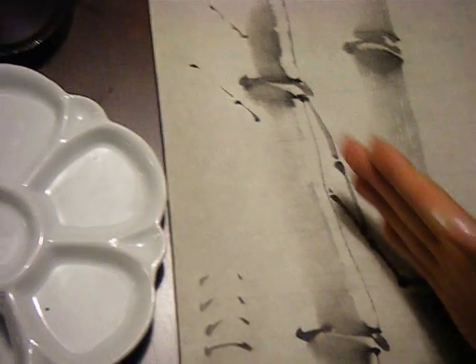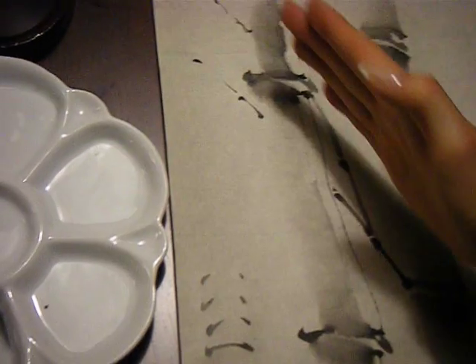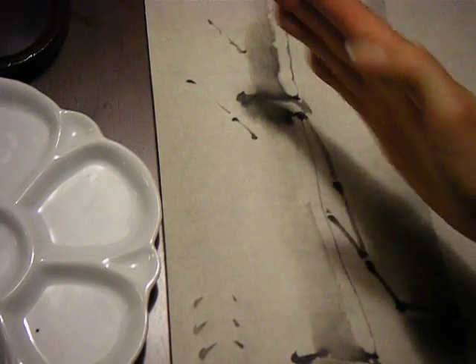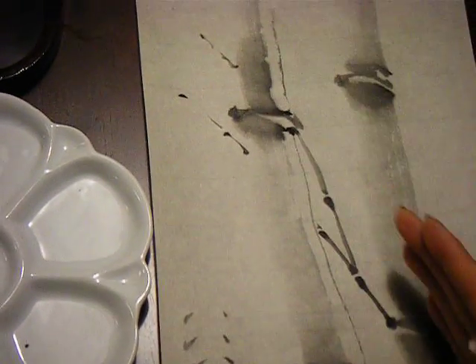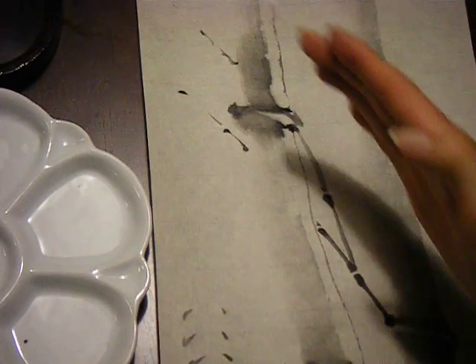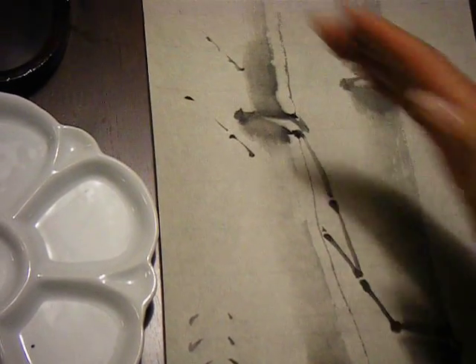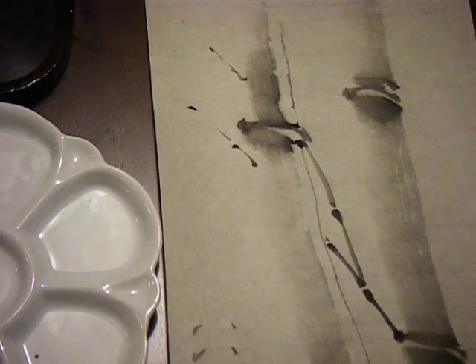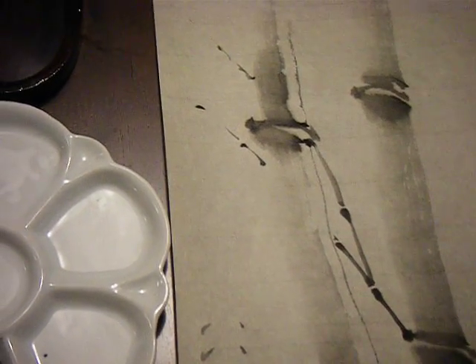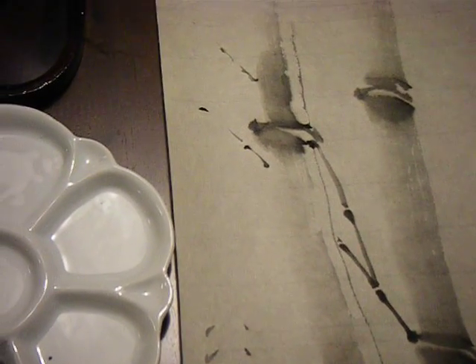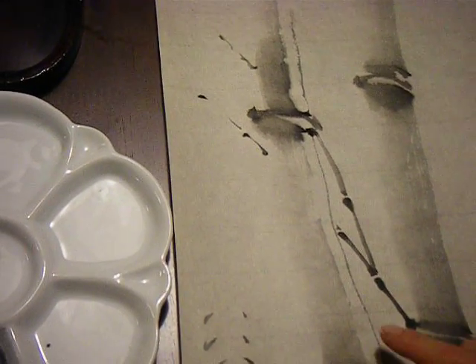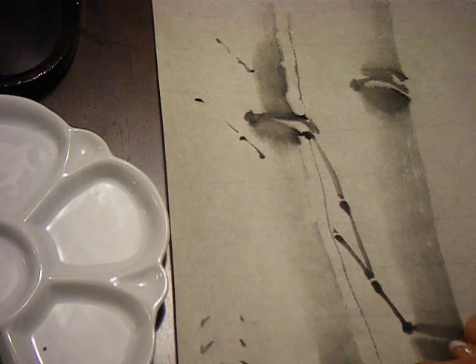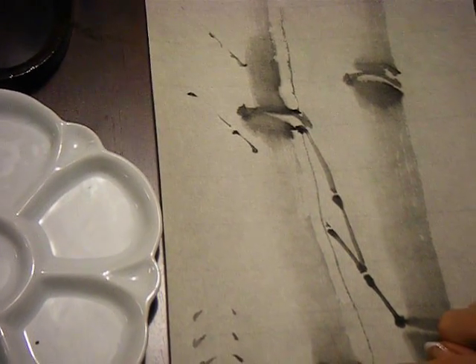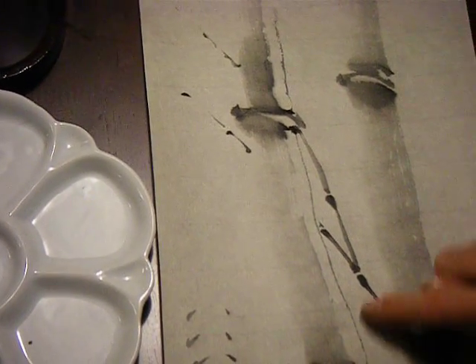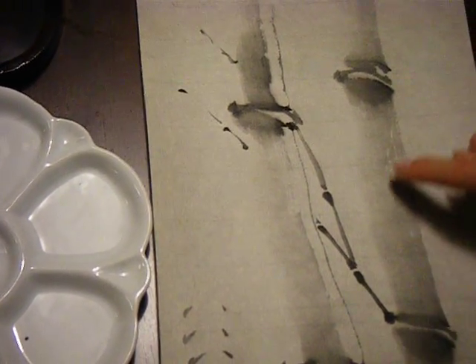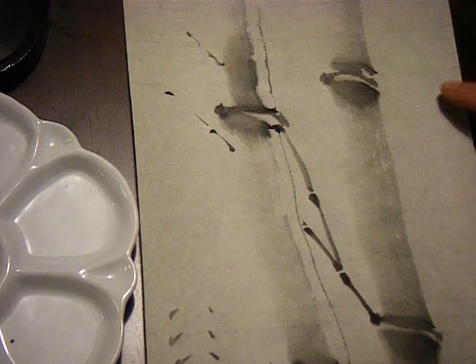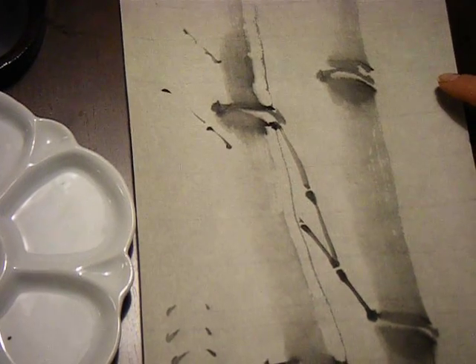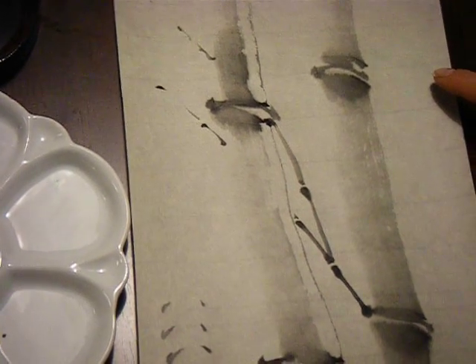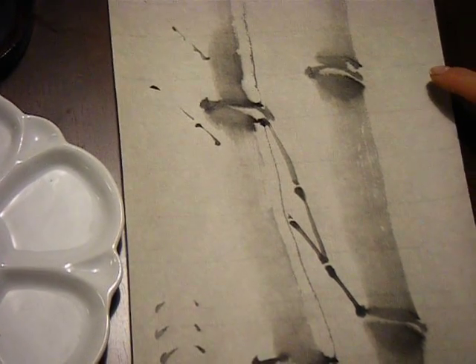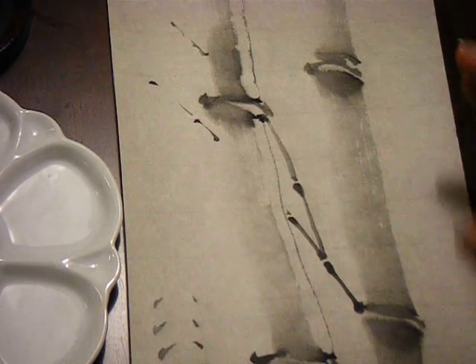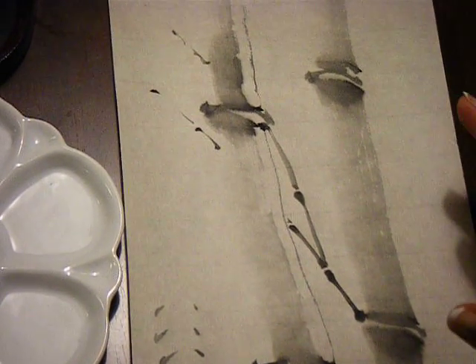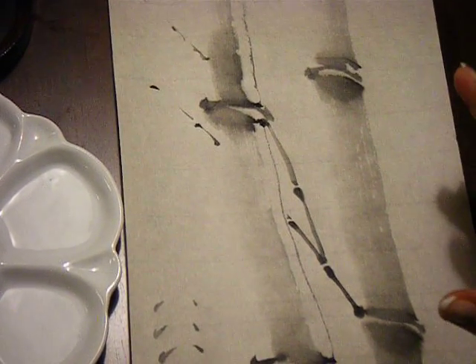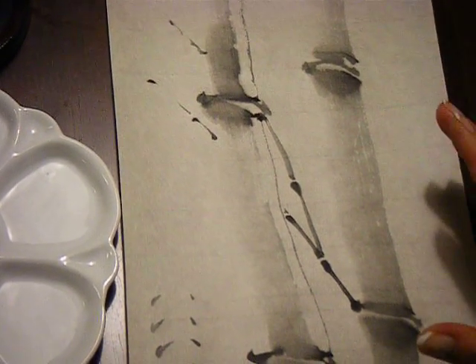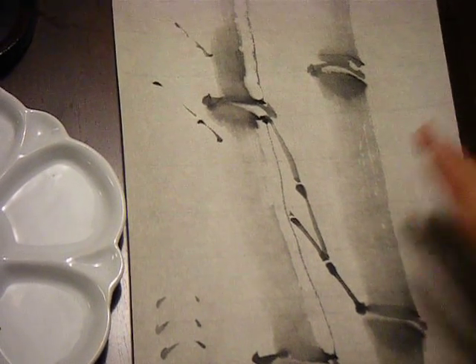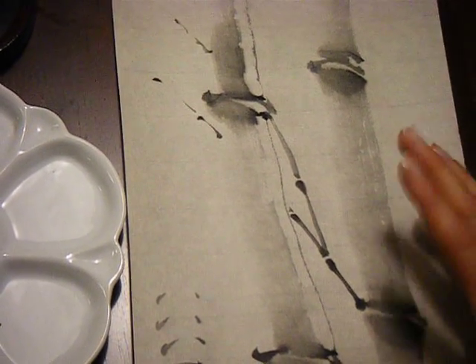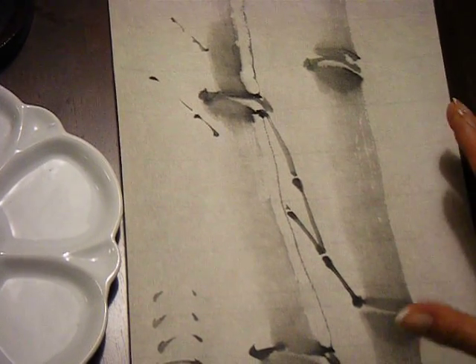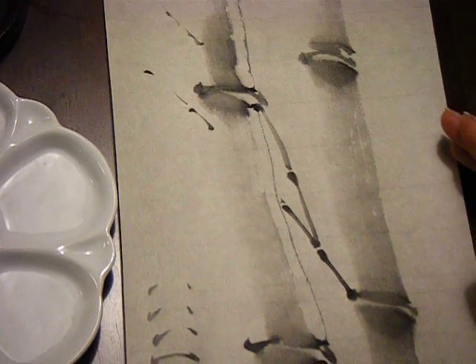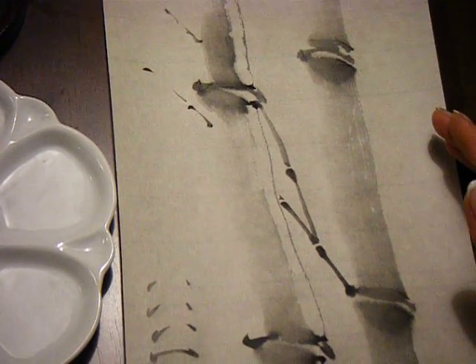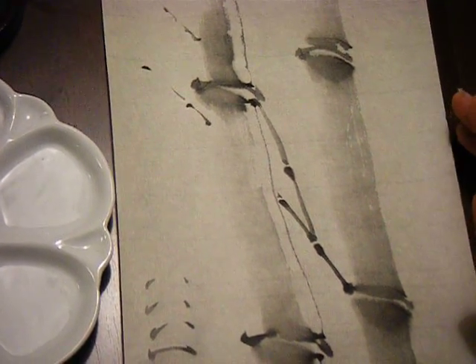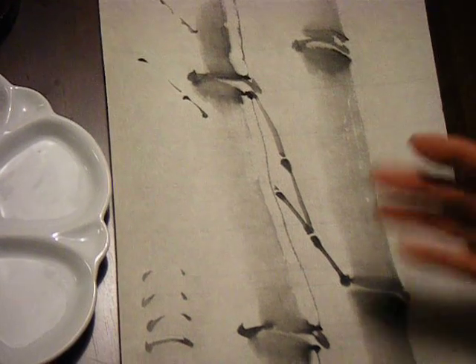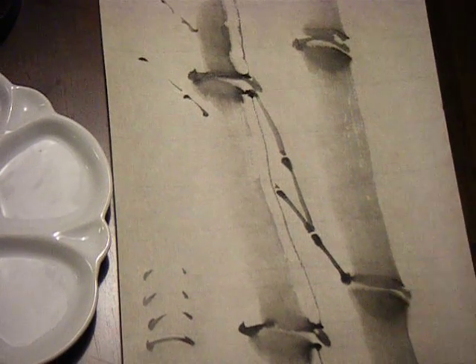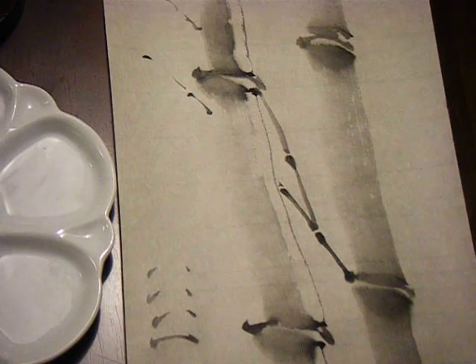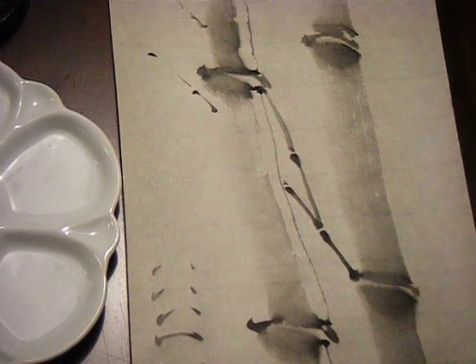Mostly the bamboo is going up and it's arching a little bit. Ideally, you don't want to cross over in an opposite direction, because in Japanese bamboo painting, it's not considered very celebratory.